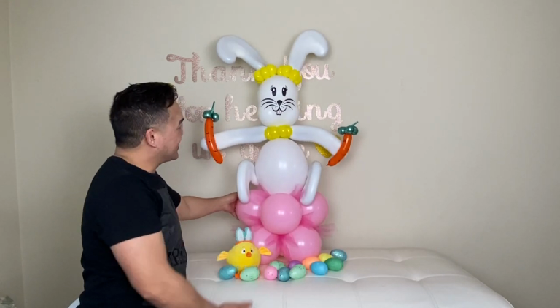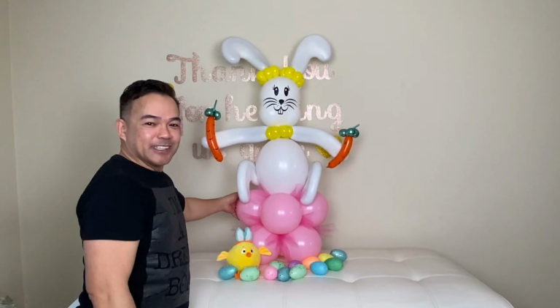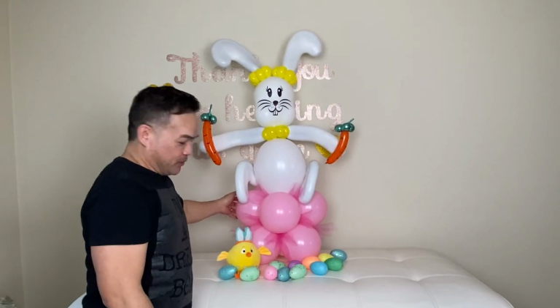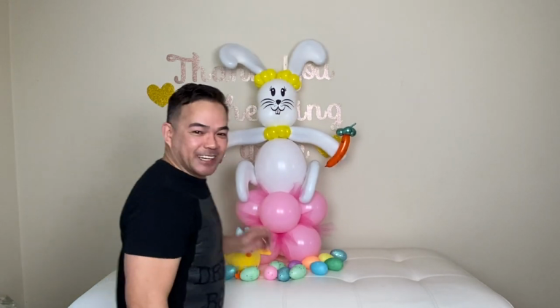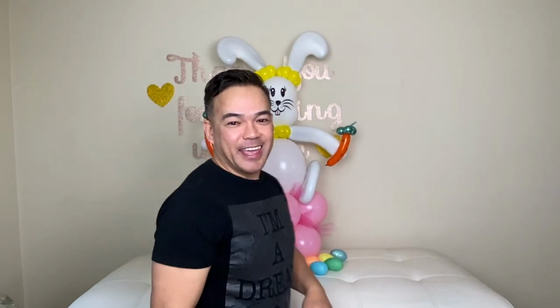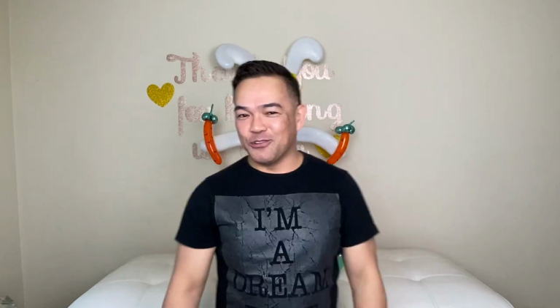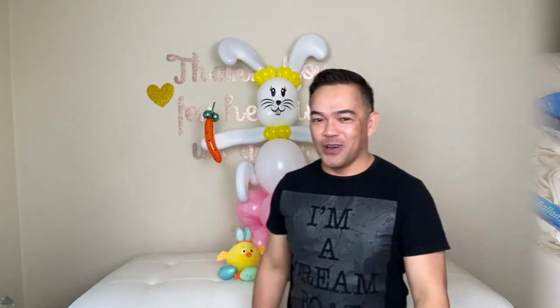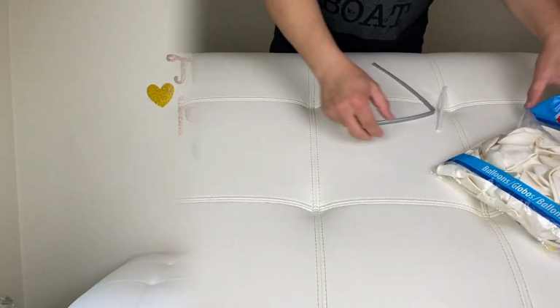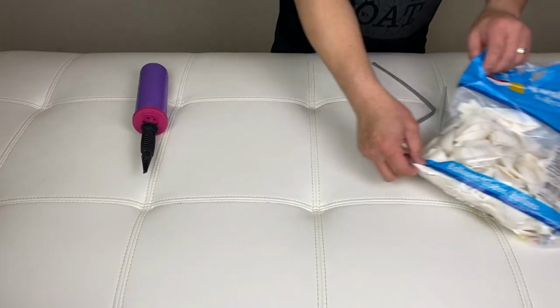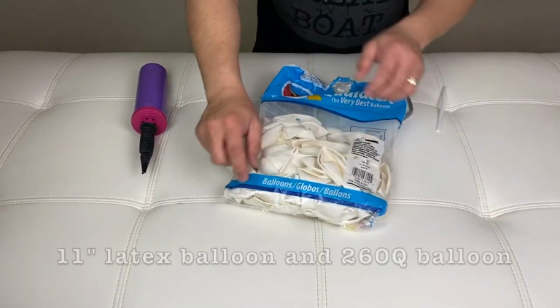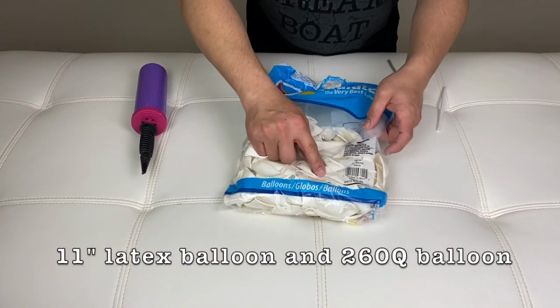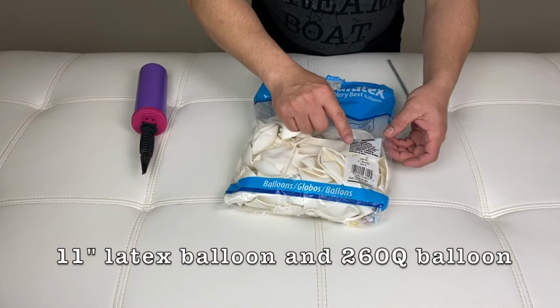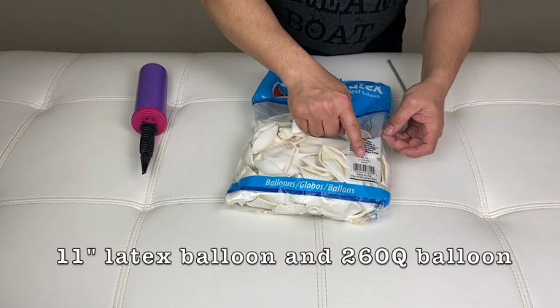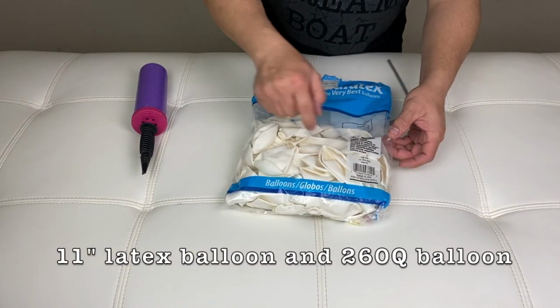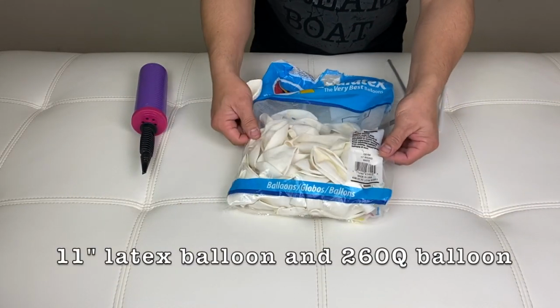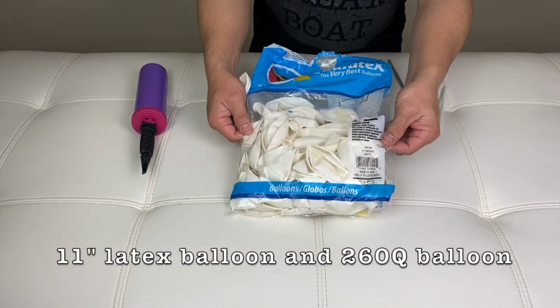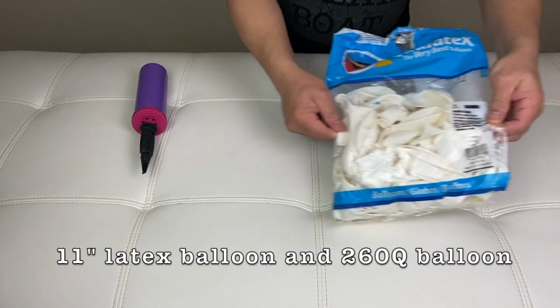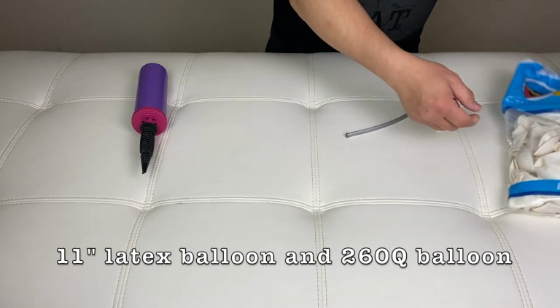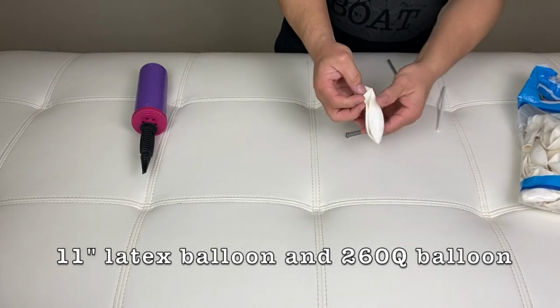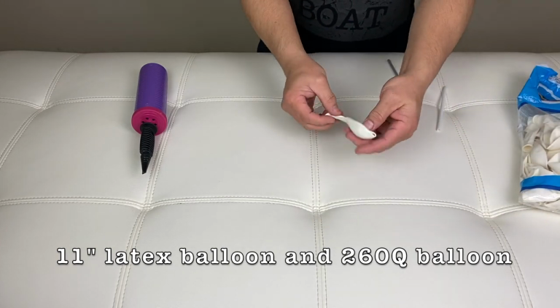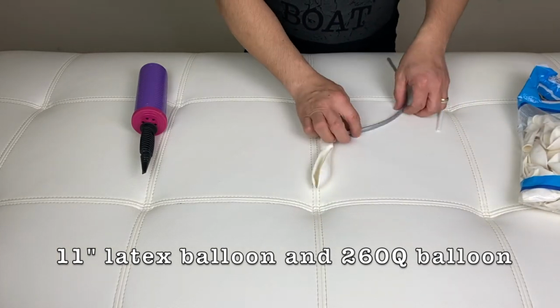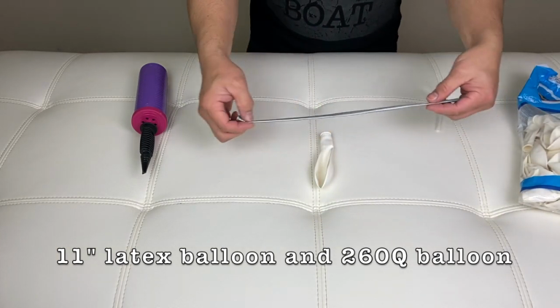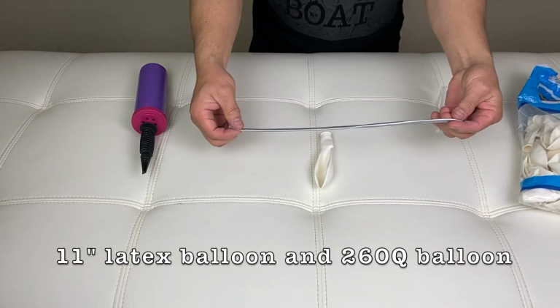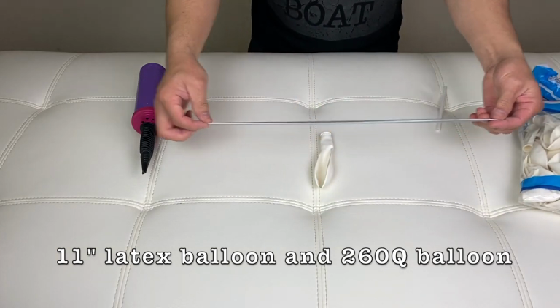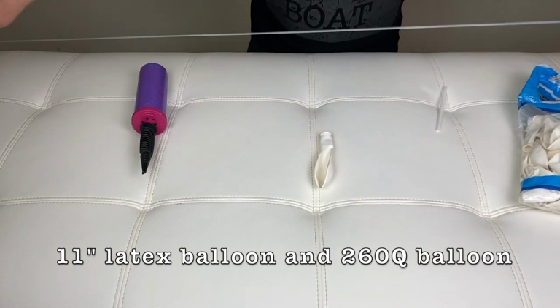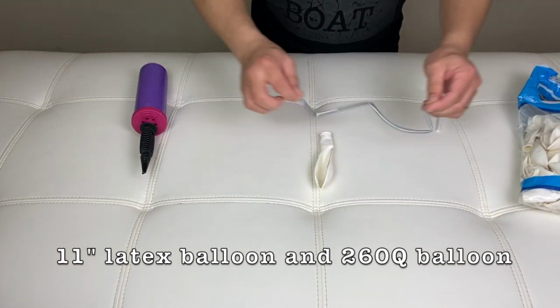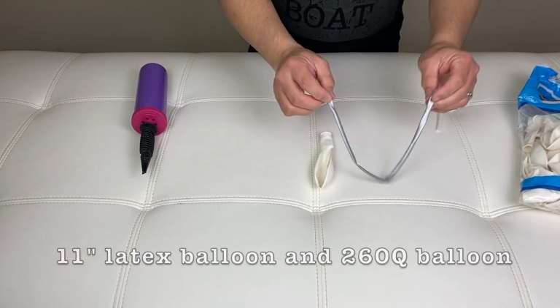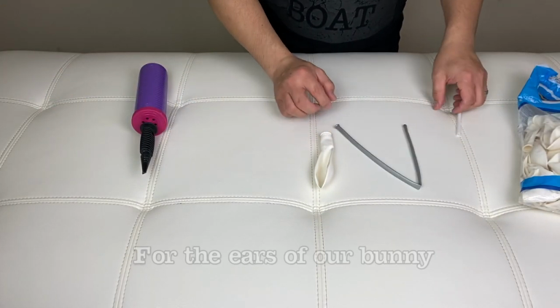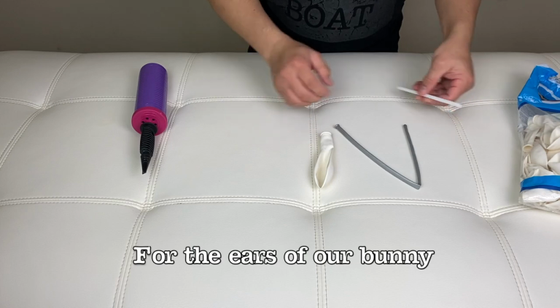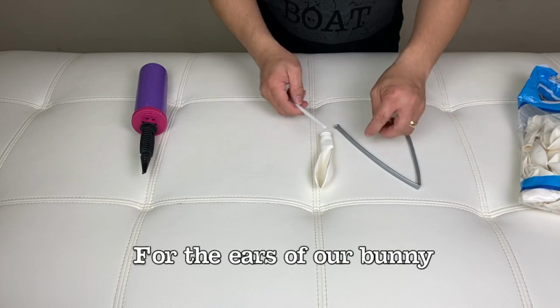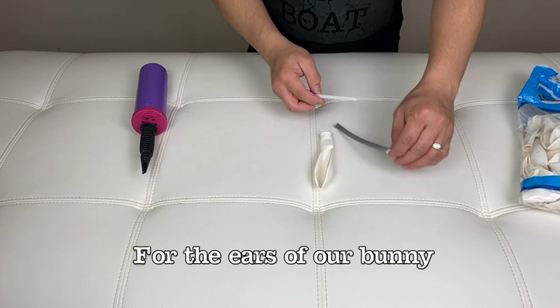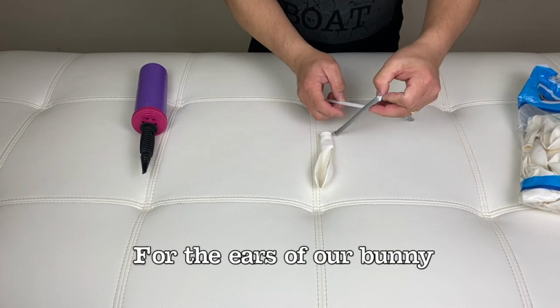So please stick around and I will show you how. This is an 11-inch latex balloon right here, white. And then 260Q — we'll put this here.